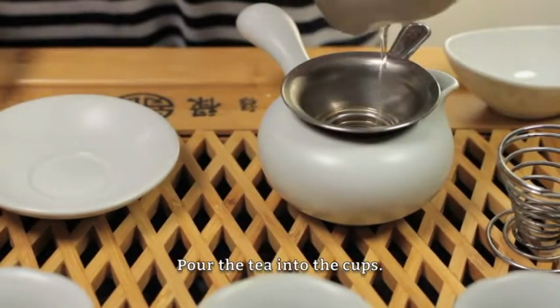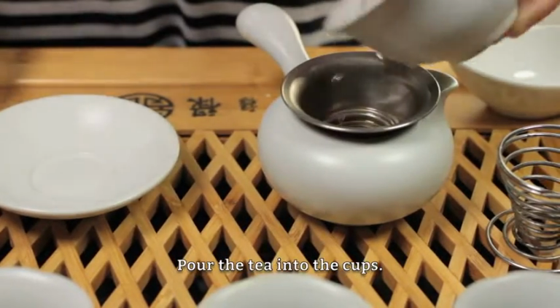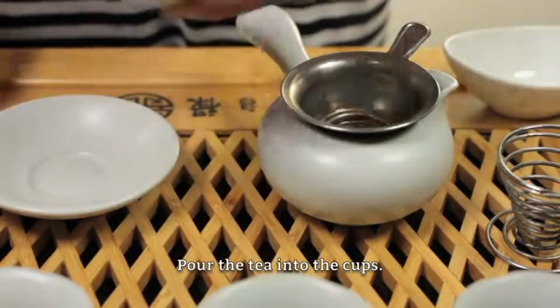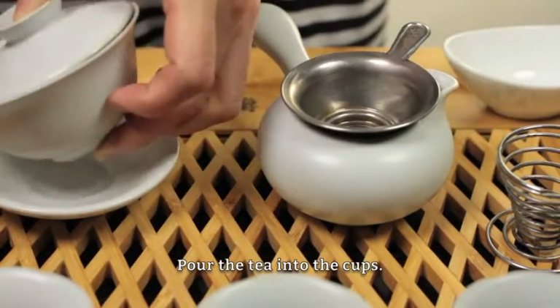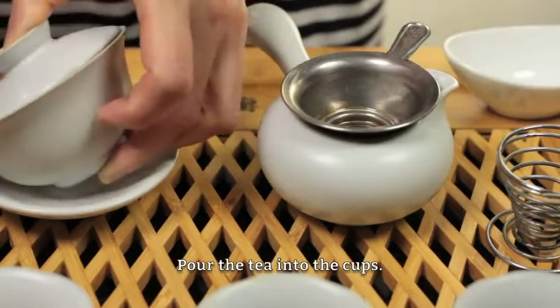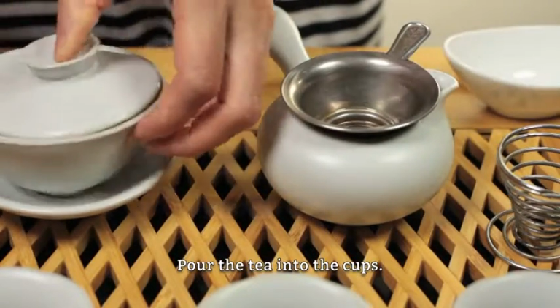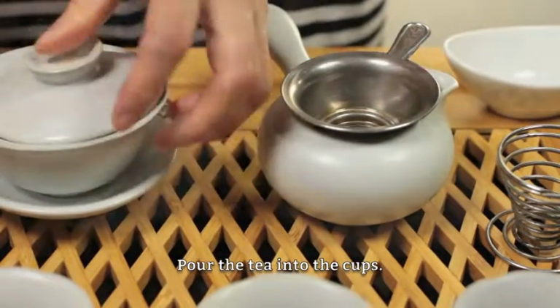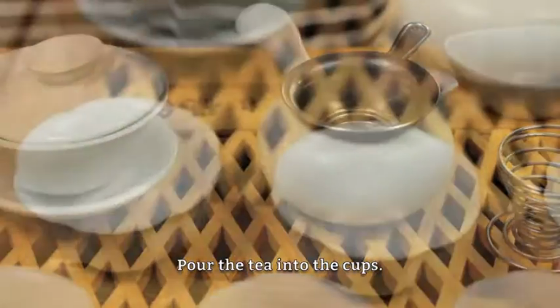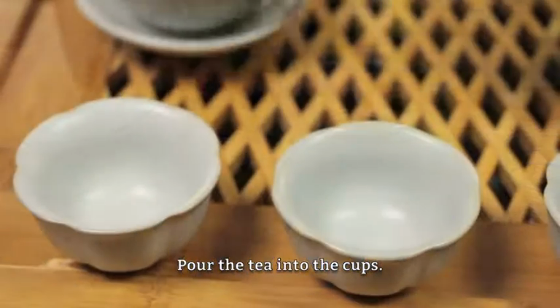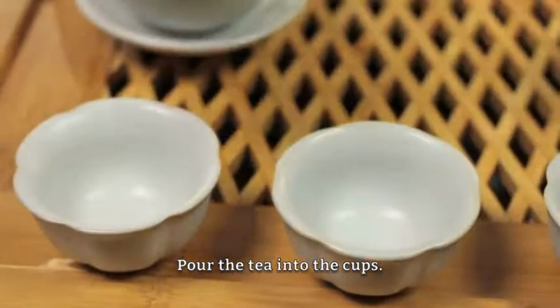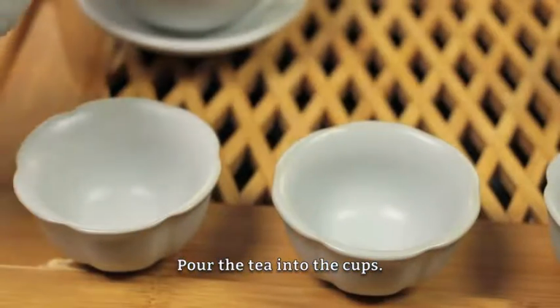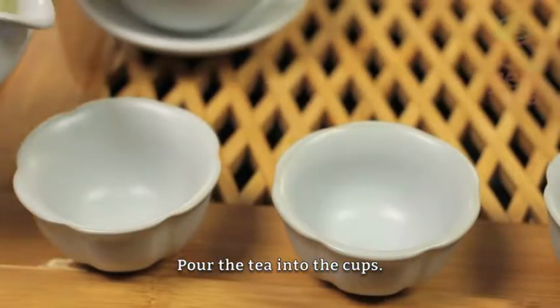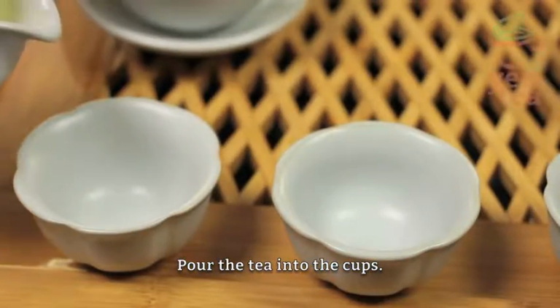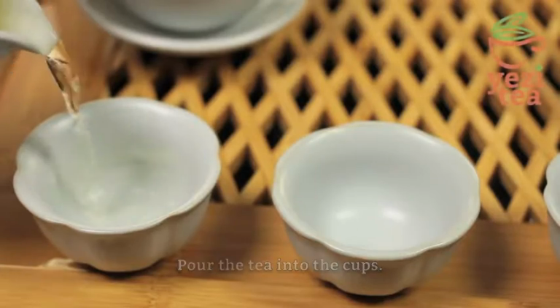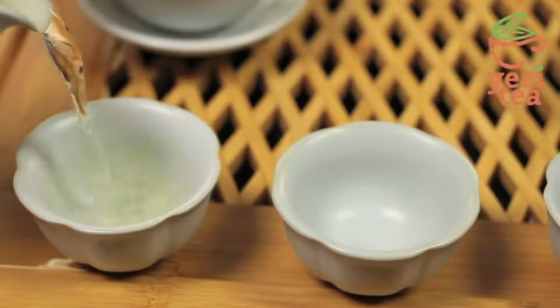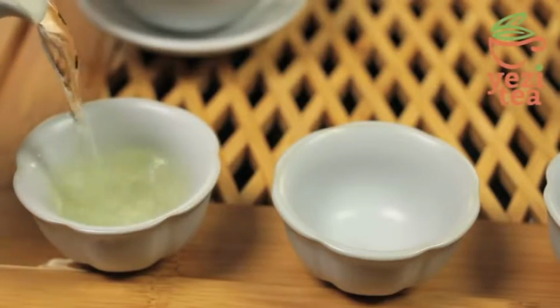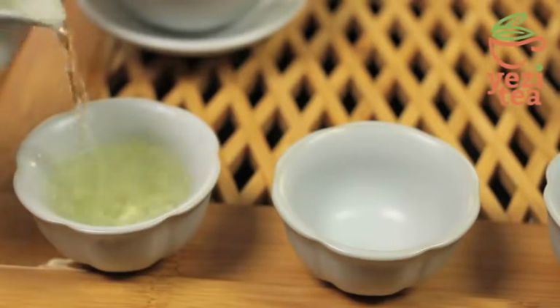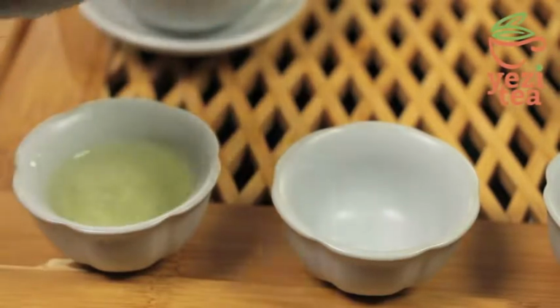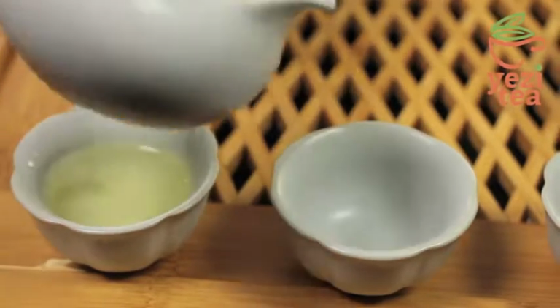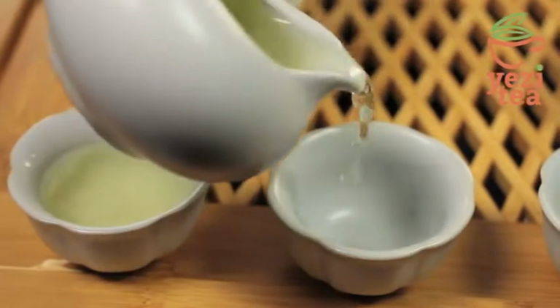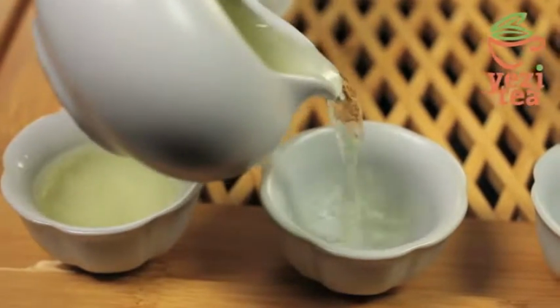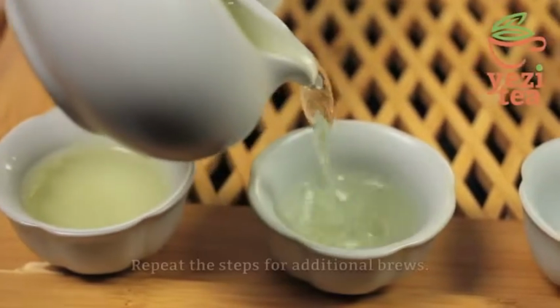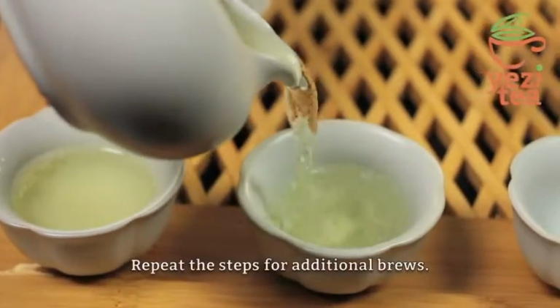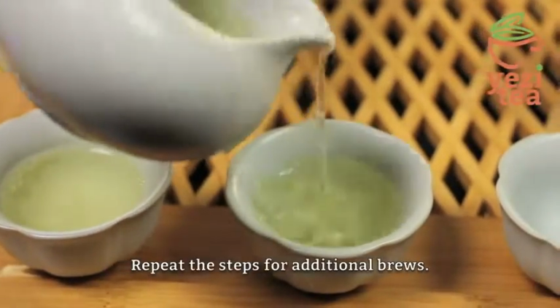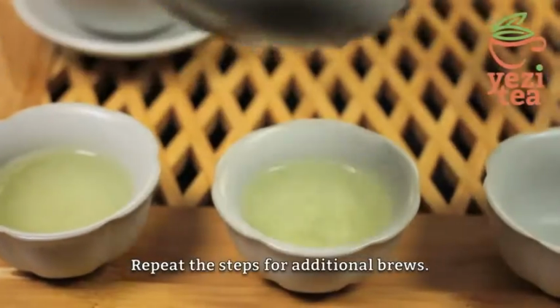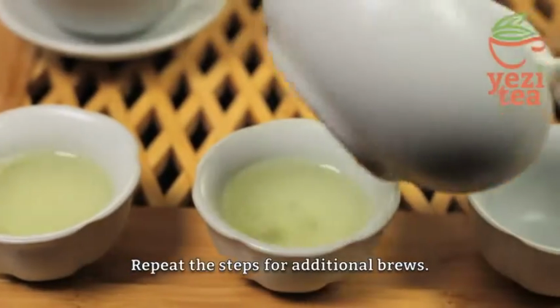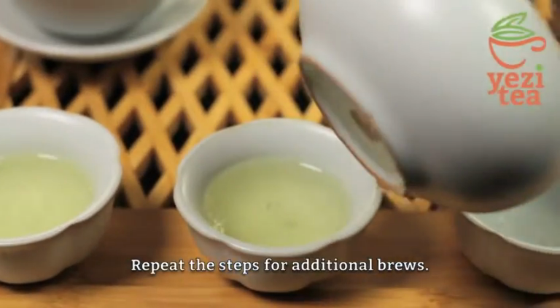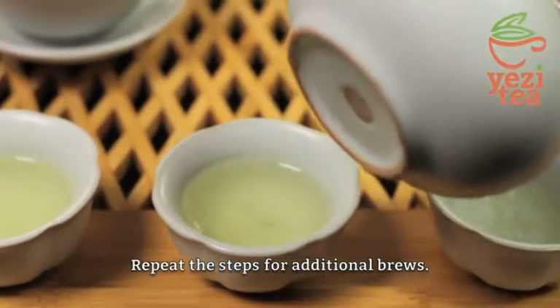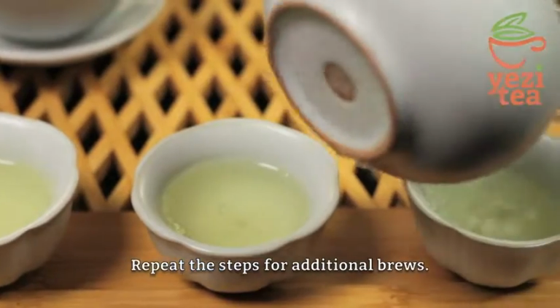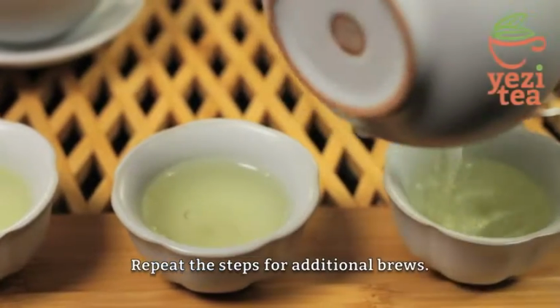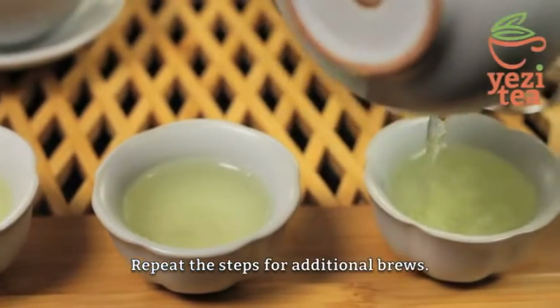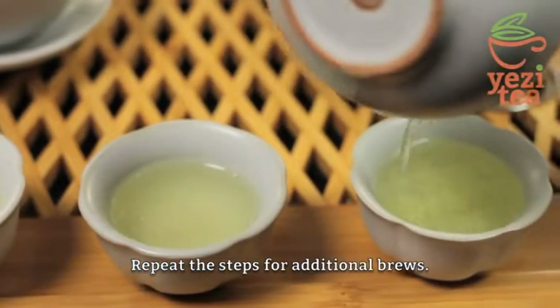Pour the tea into the cups. Repeat these steps for additional brews.